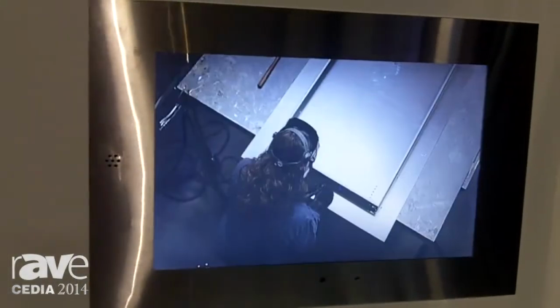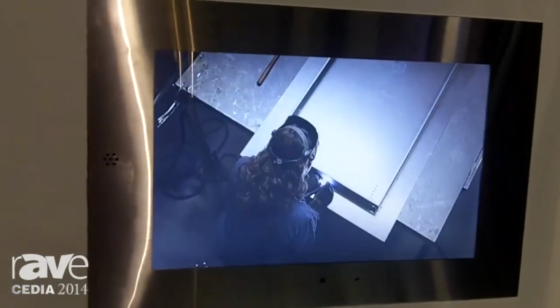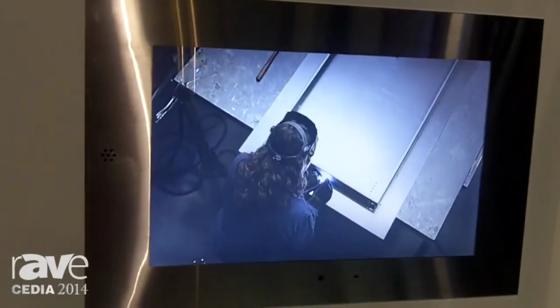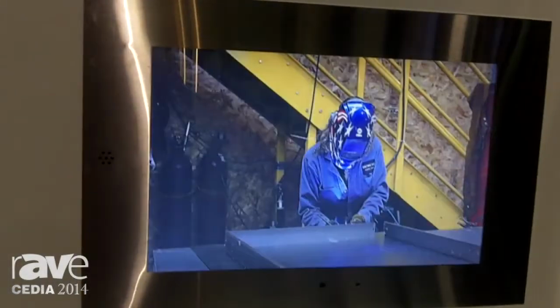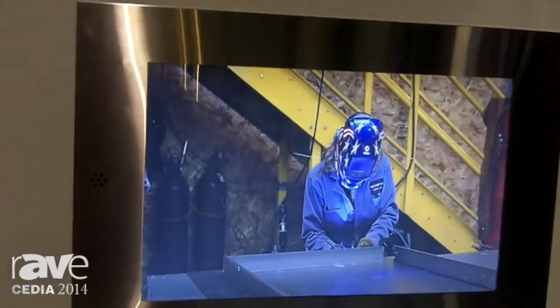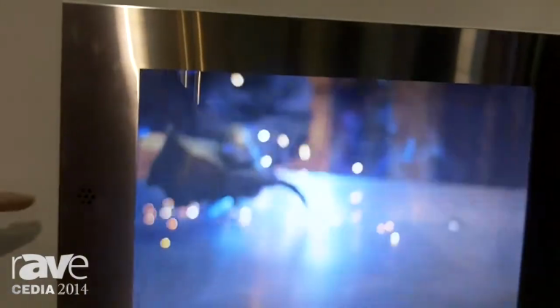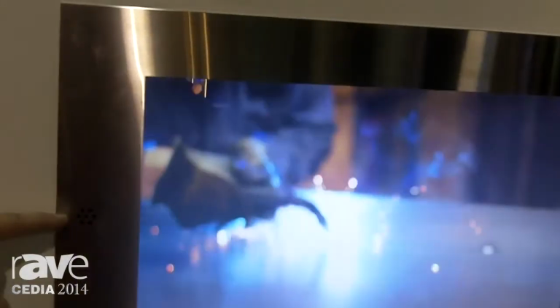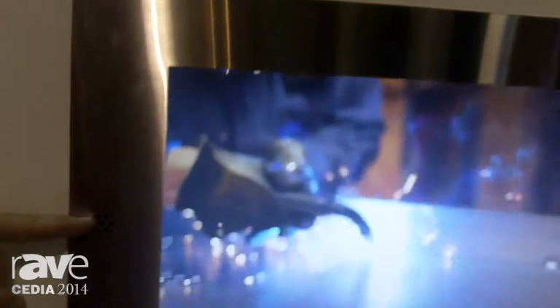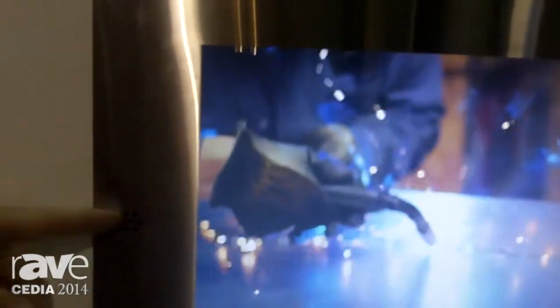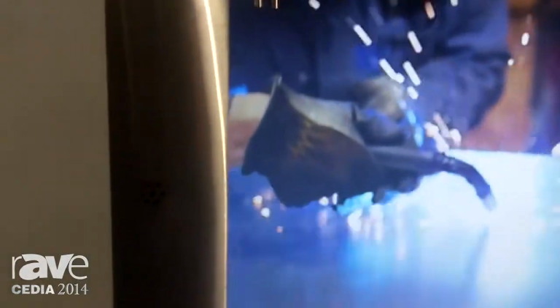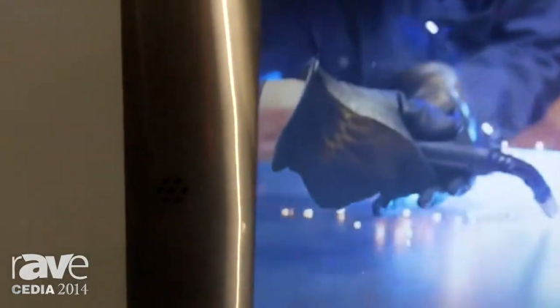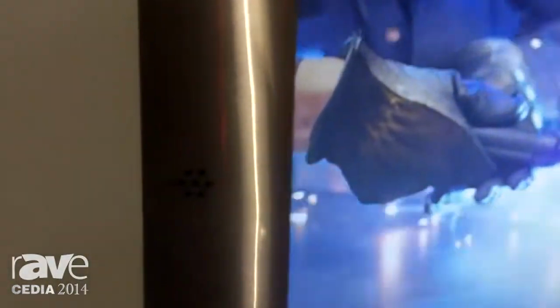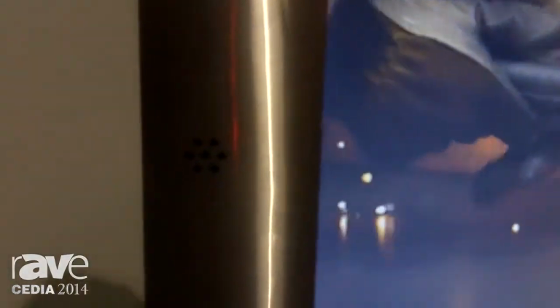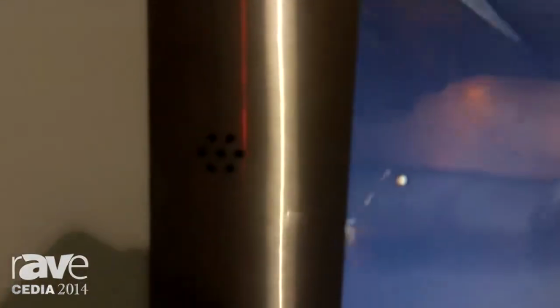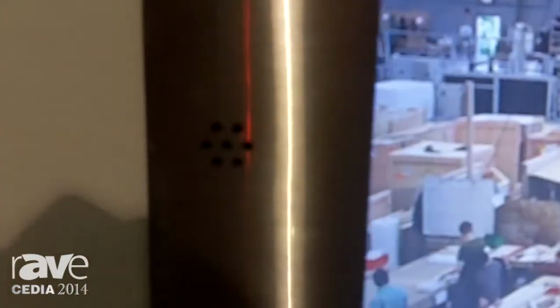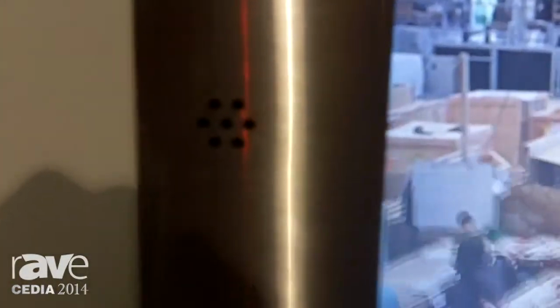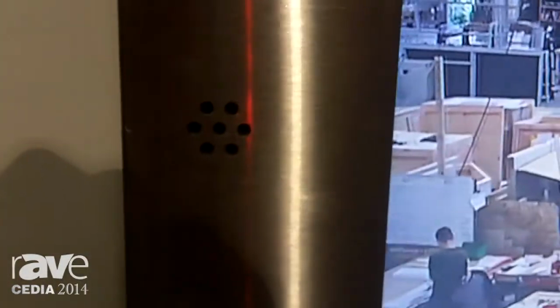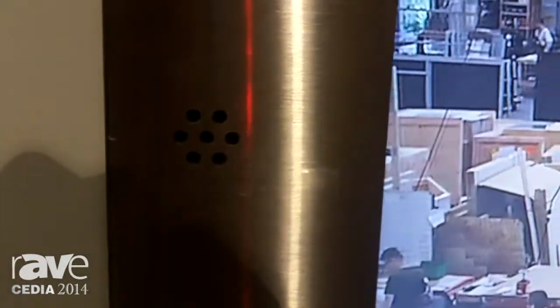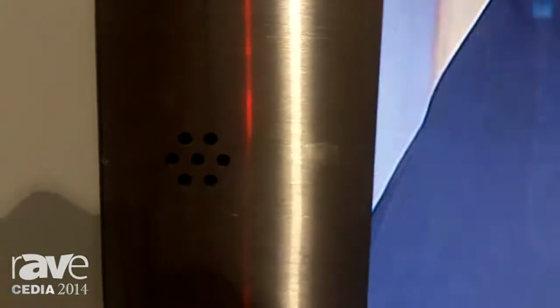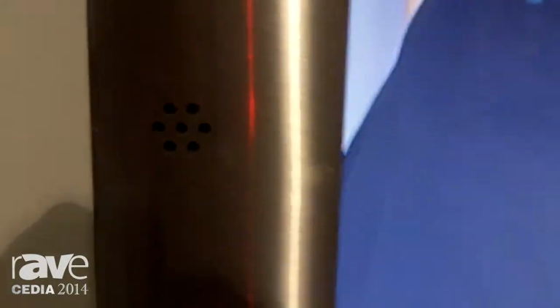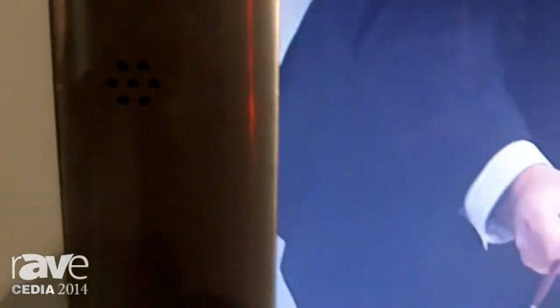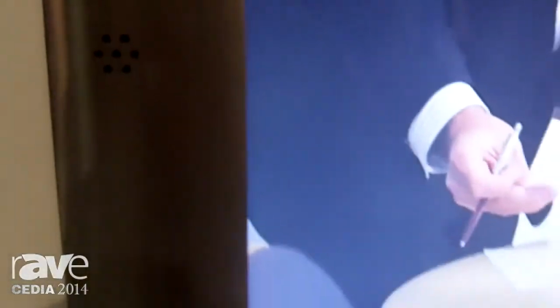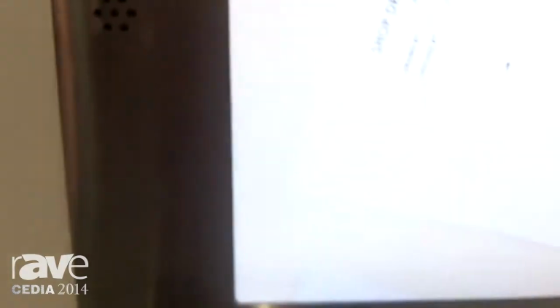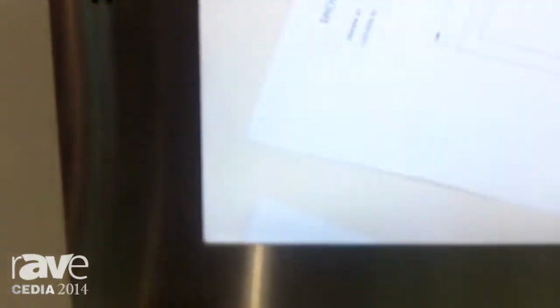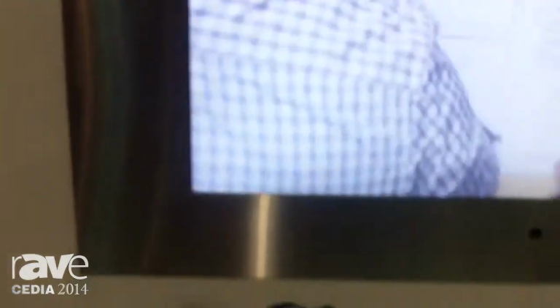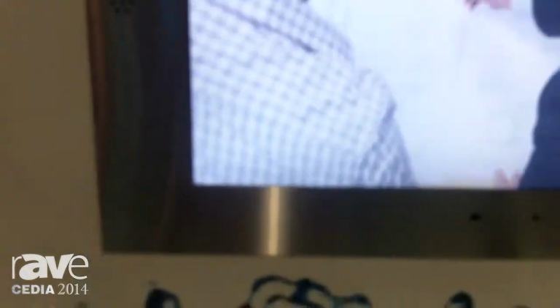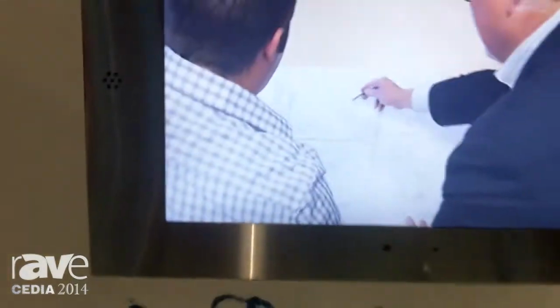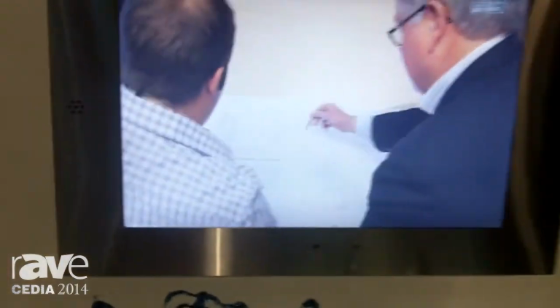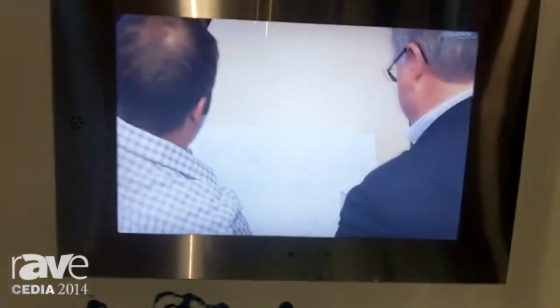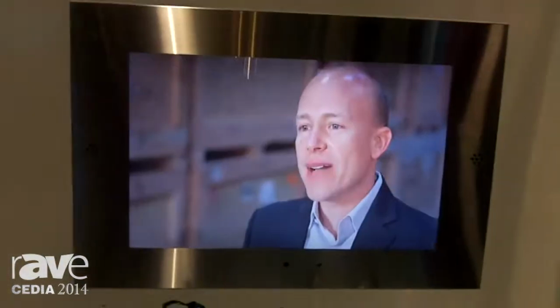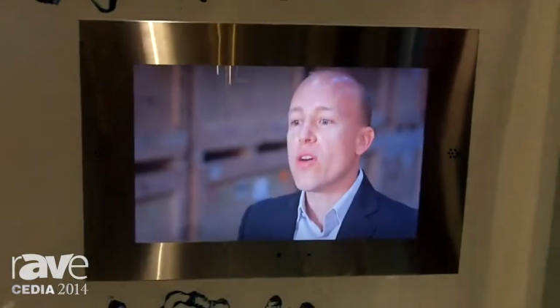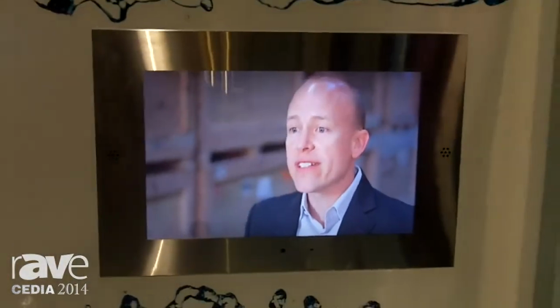What makes us unique as well is we pipe audio in from the front. Most everyone else pipes audio in from the top. We have UL approval, so we give you a nice marine-grade speaker right in the front of the unit. So whether it's at the end of a tub or inside a shower itself, that's a great offering.